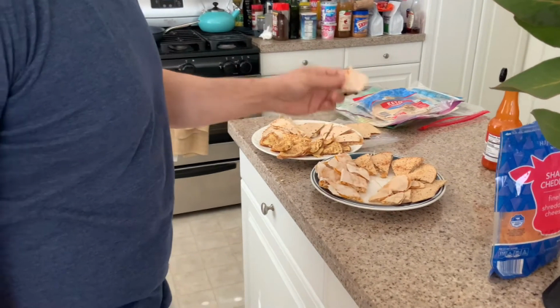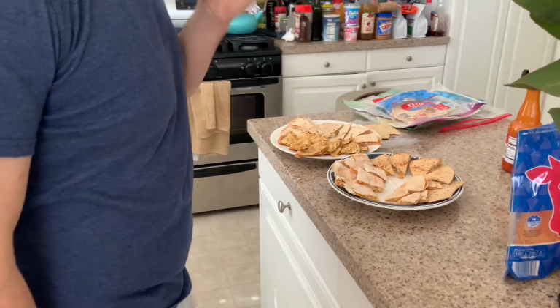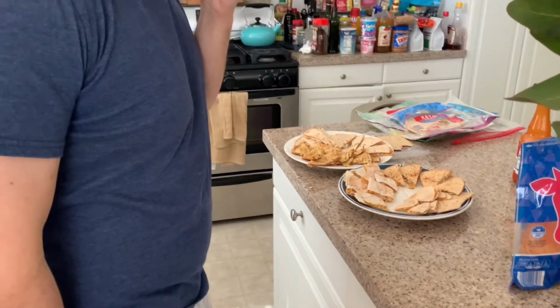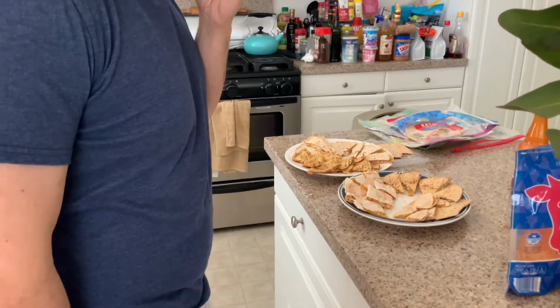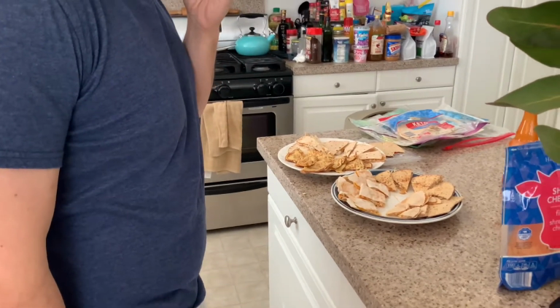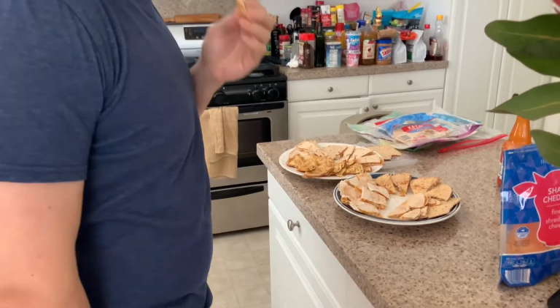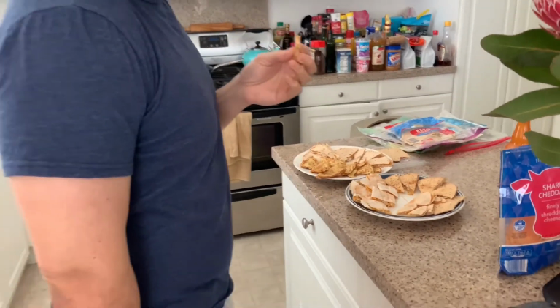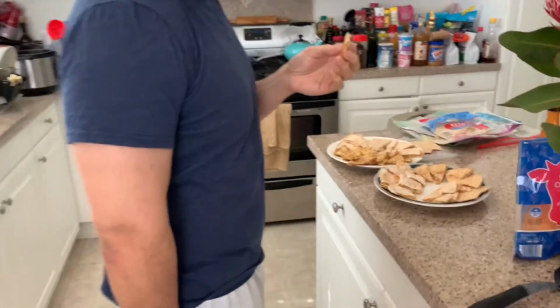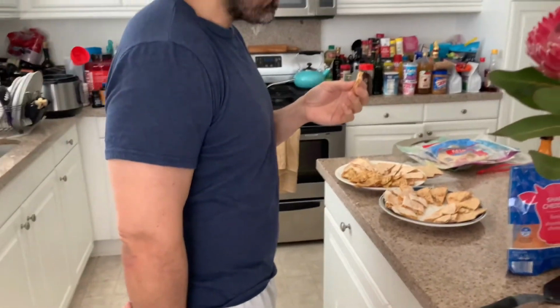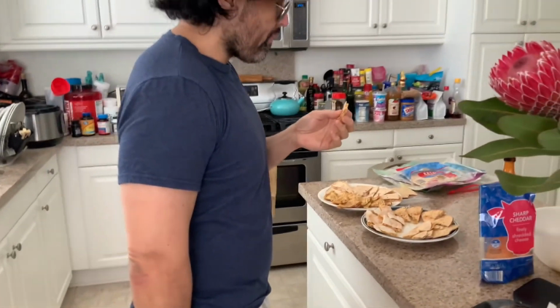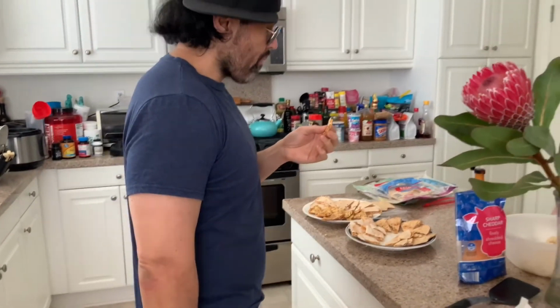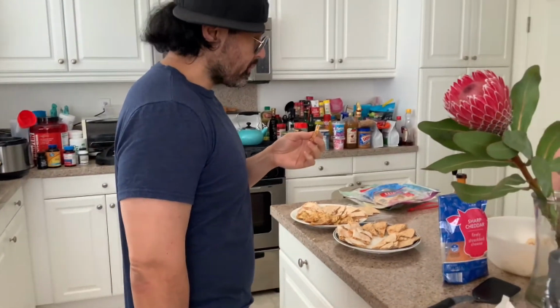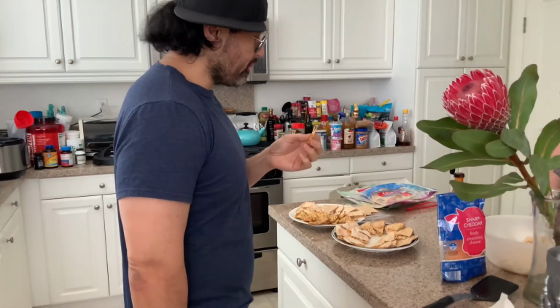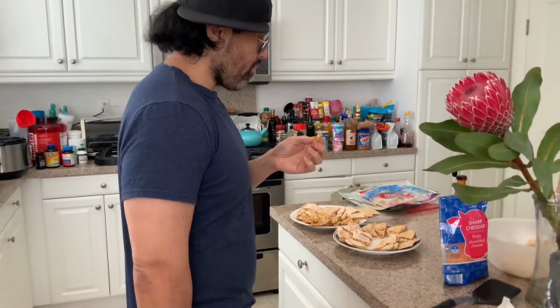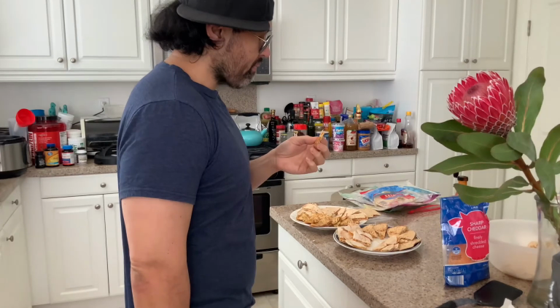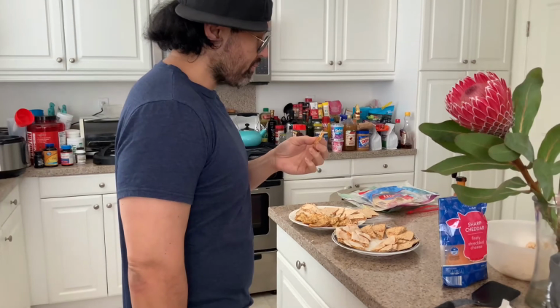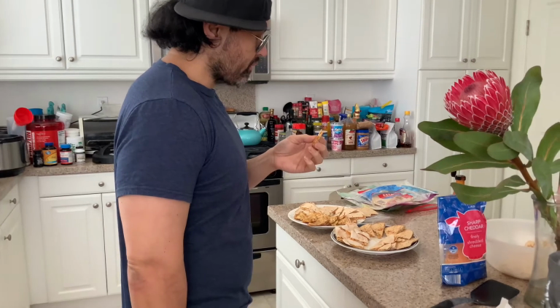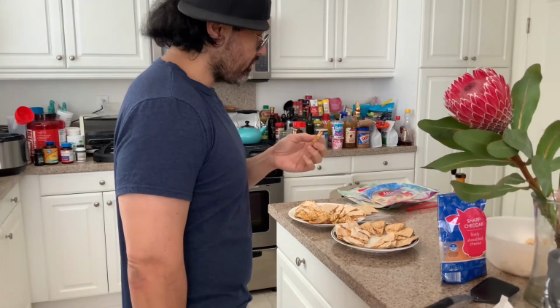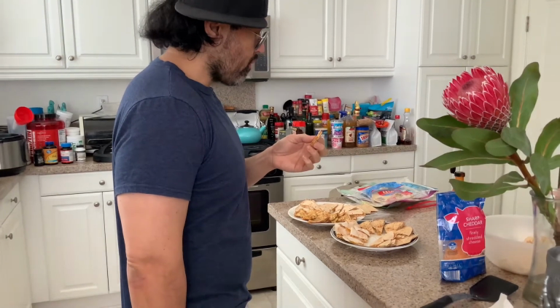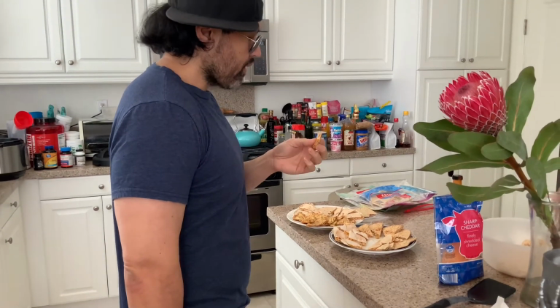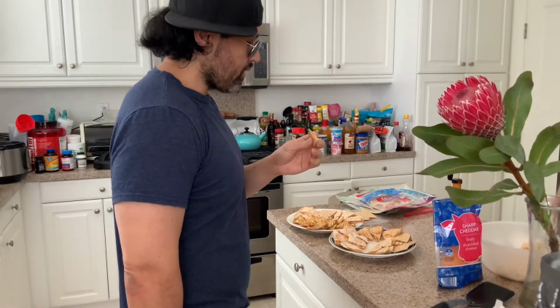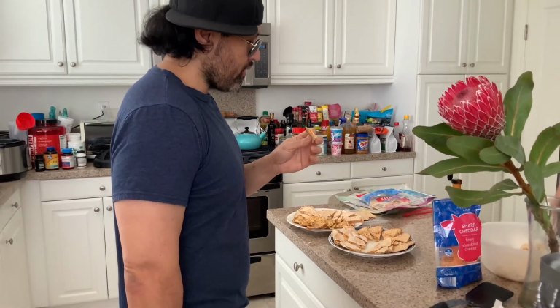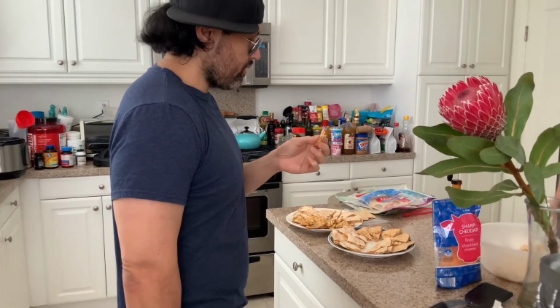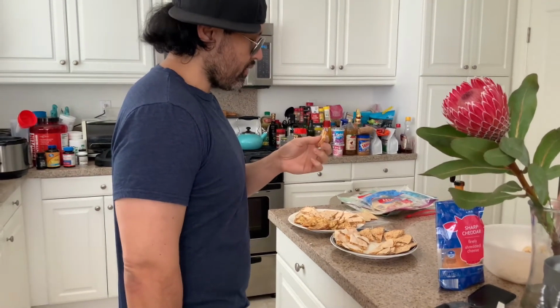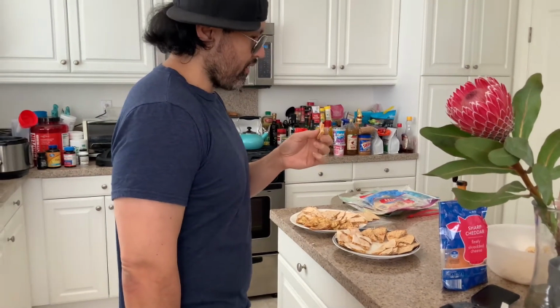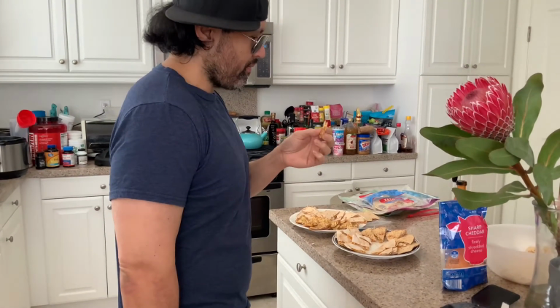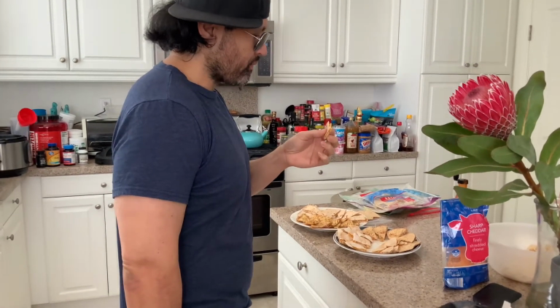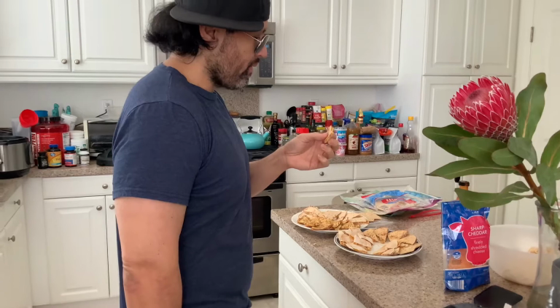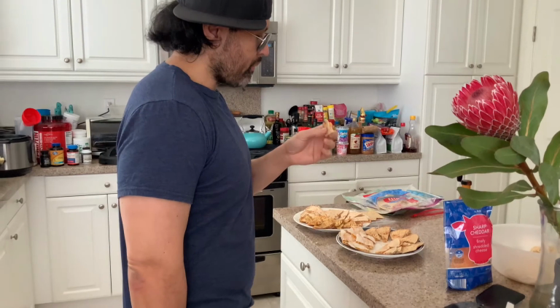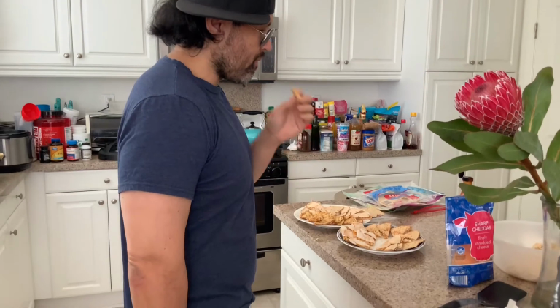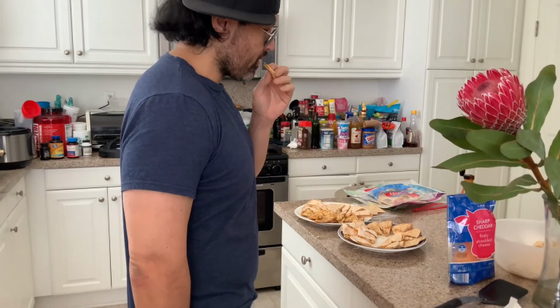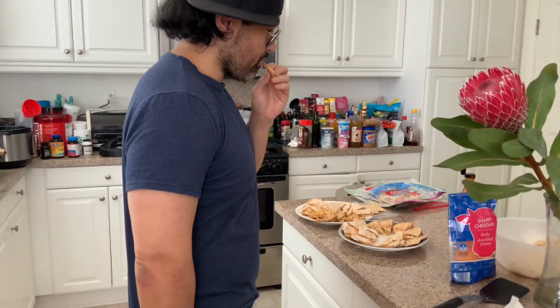That is the quinoa — papery? Papery. Not bad.